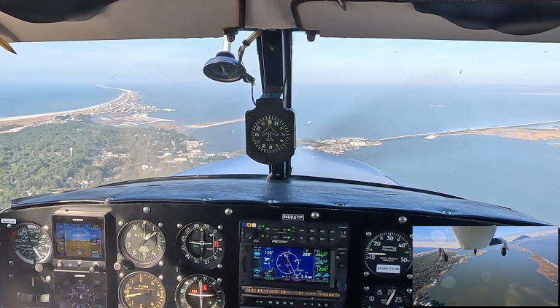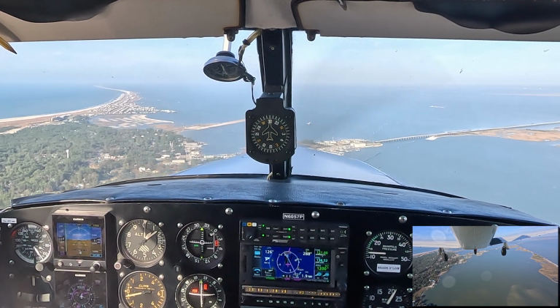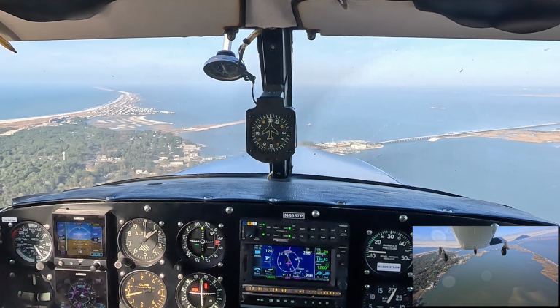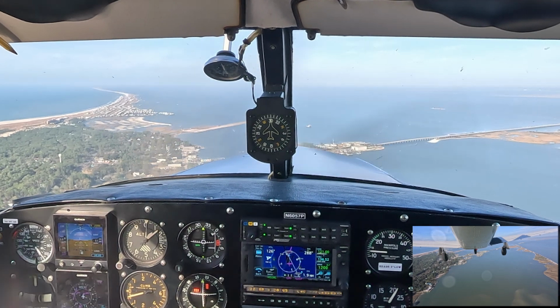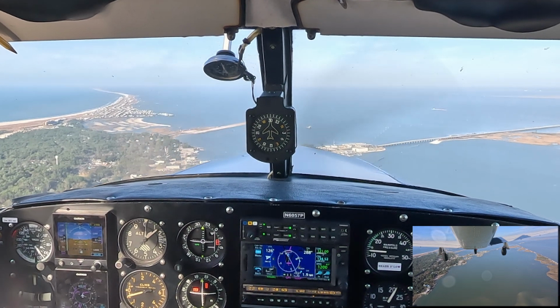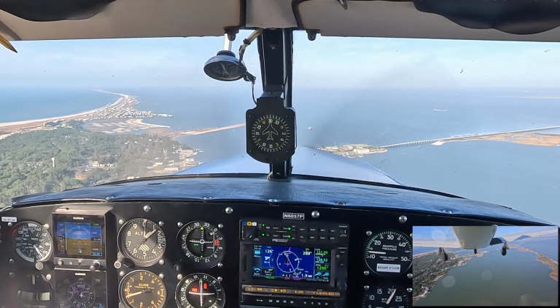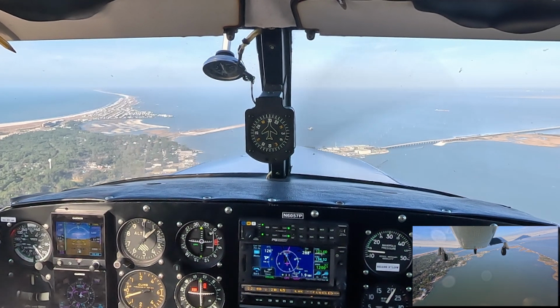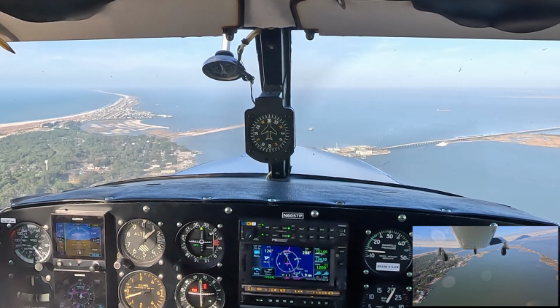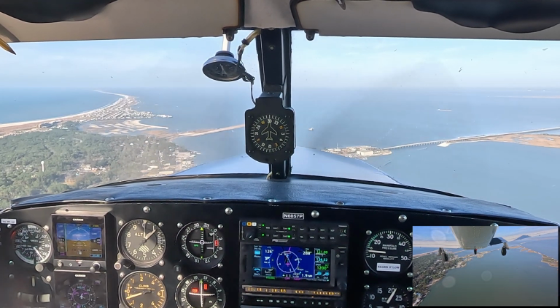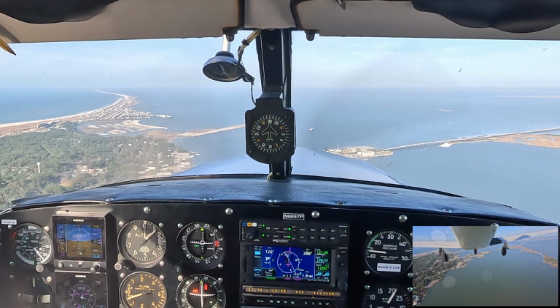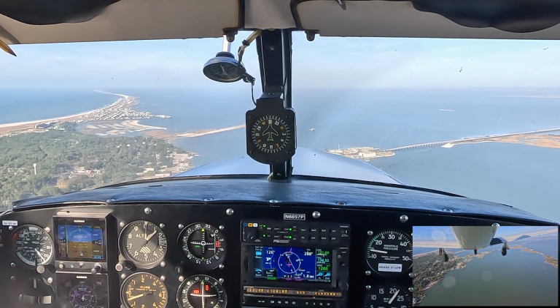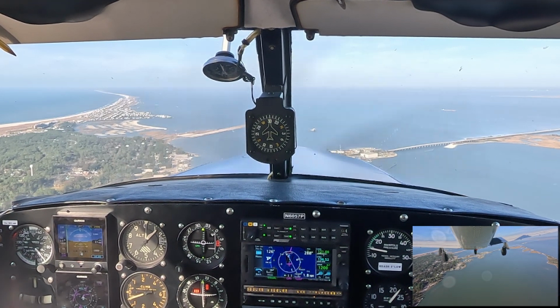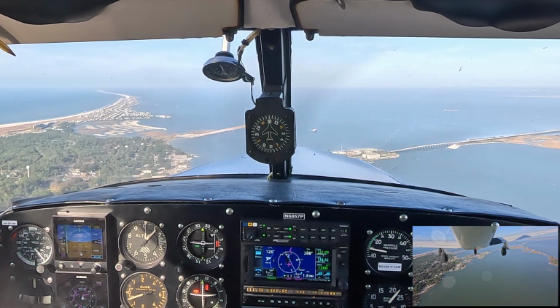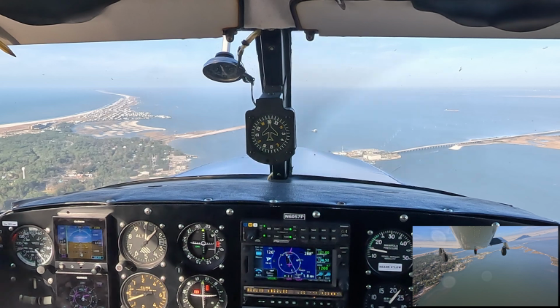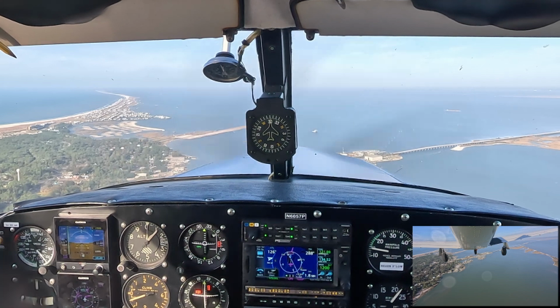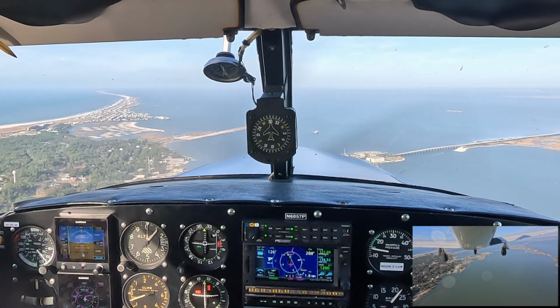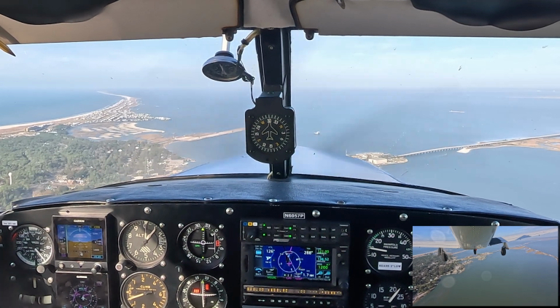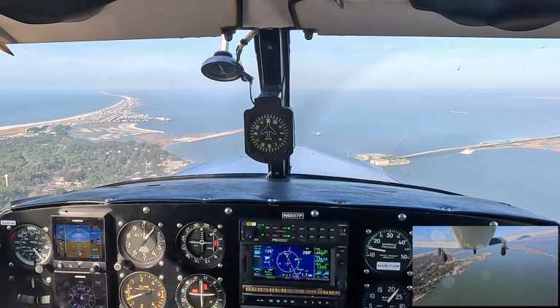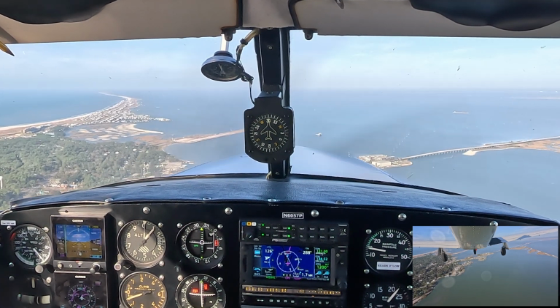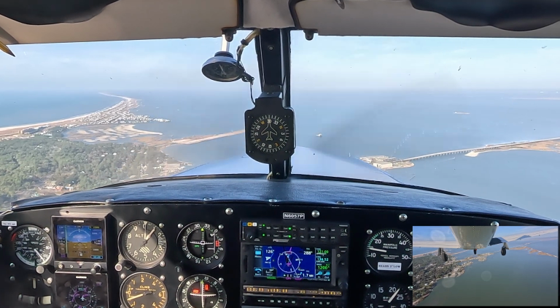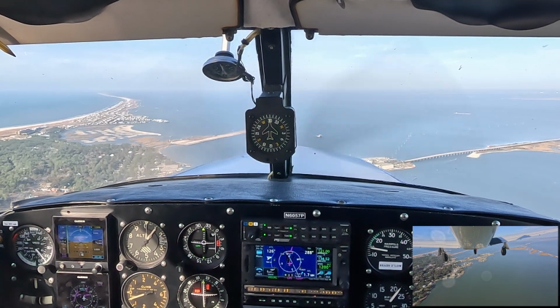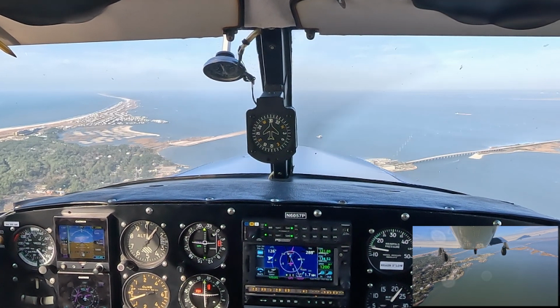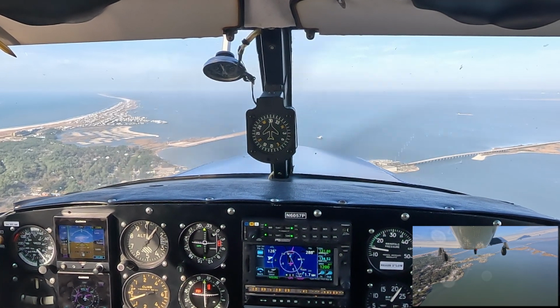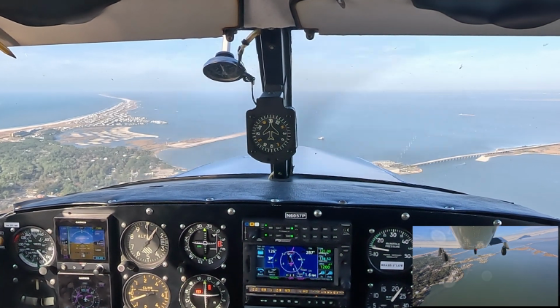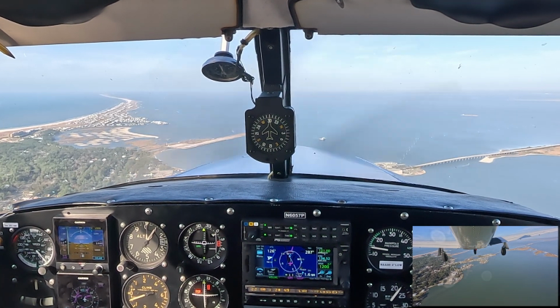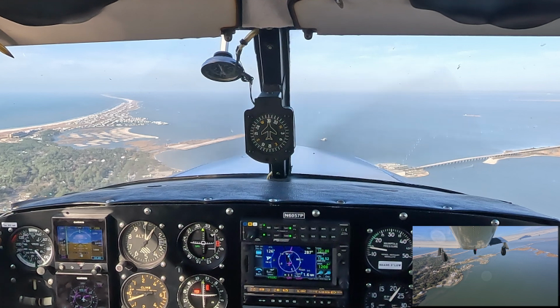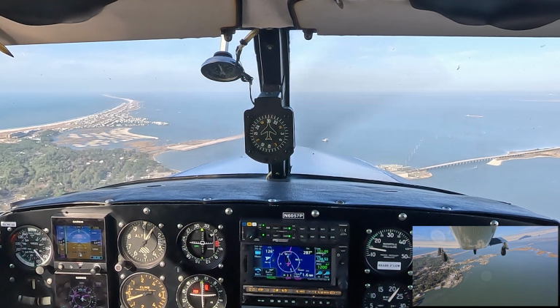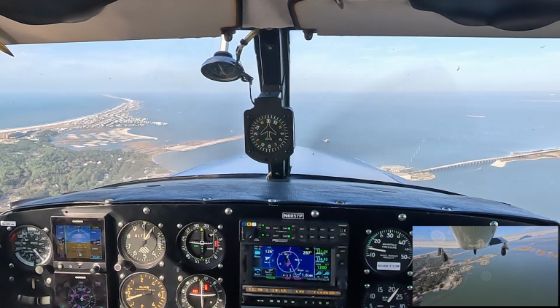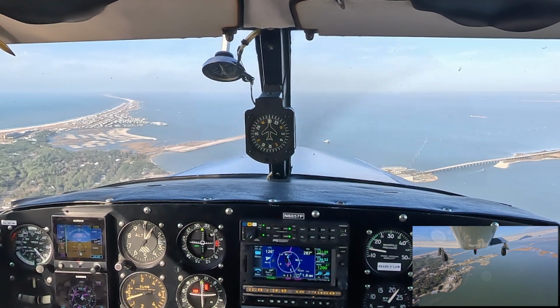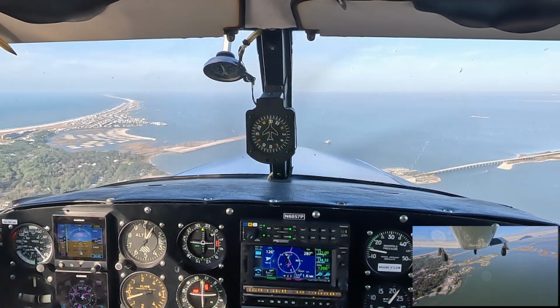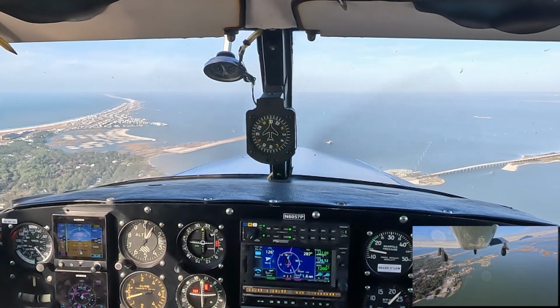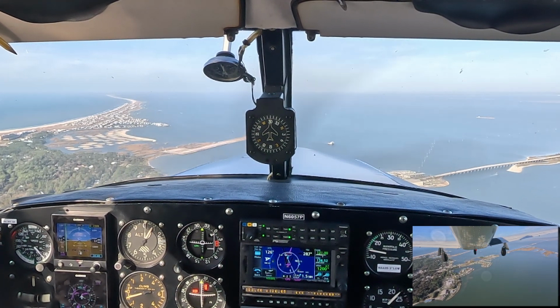The airport's right off the nose to the left — that spit of land with water on three sides. Sometimes they call this a carrier-type landing. It's 3,000 feet long and 80 feet wide, so a pretty comfortable runway for the Comanche.